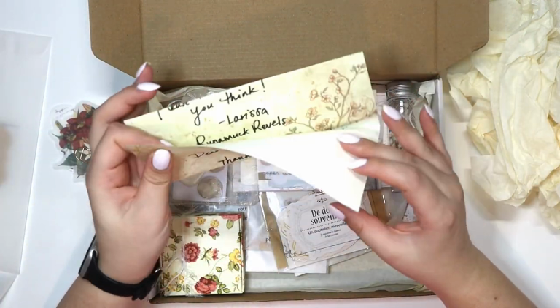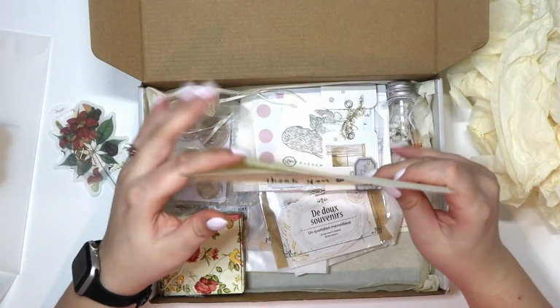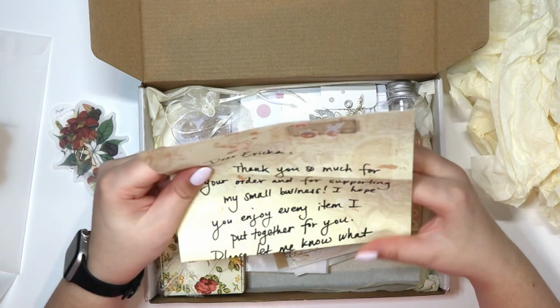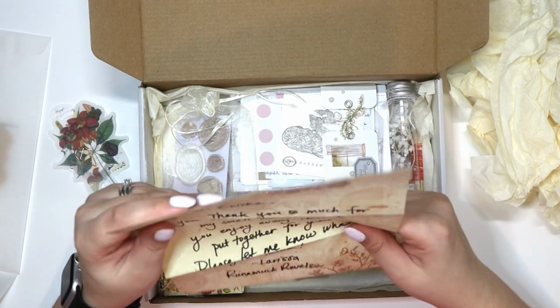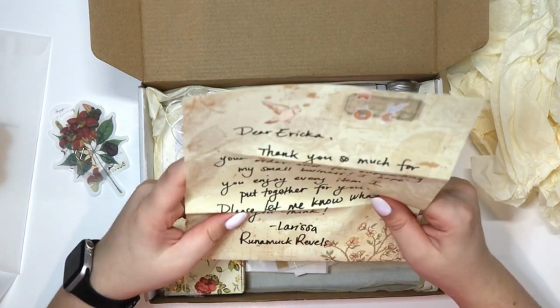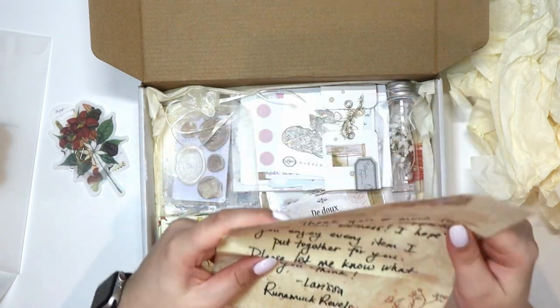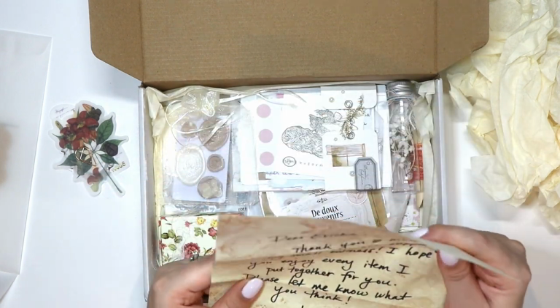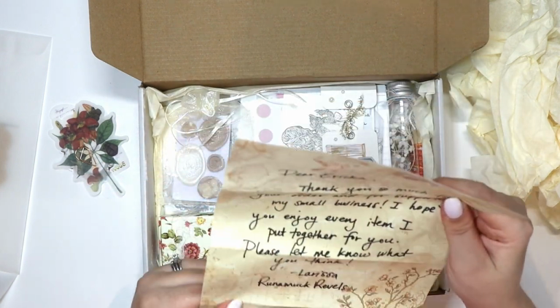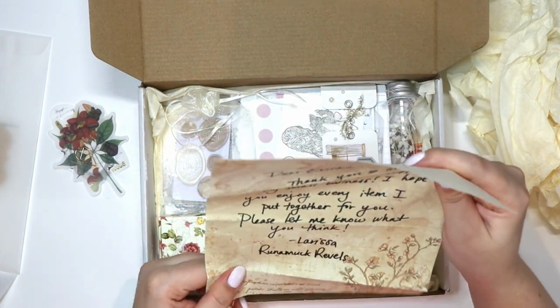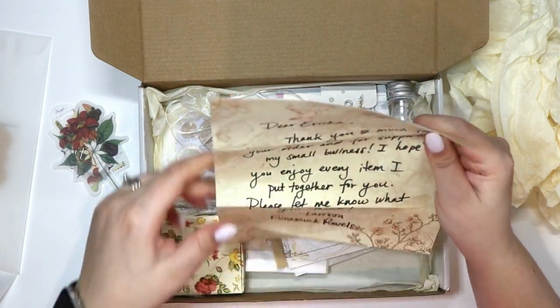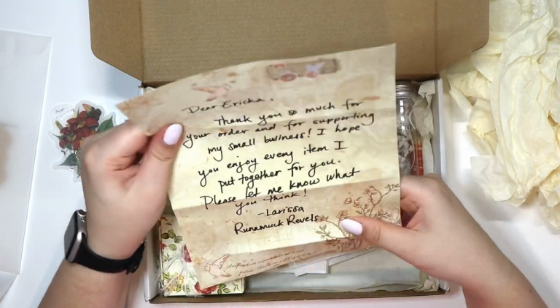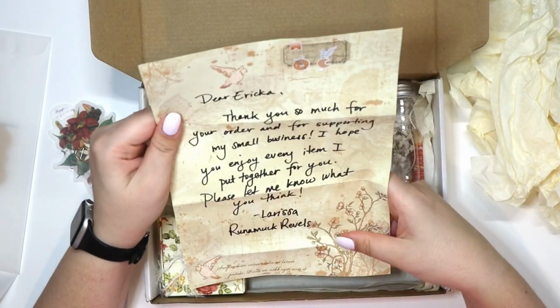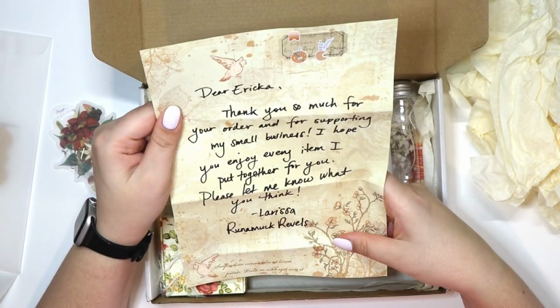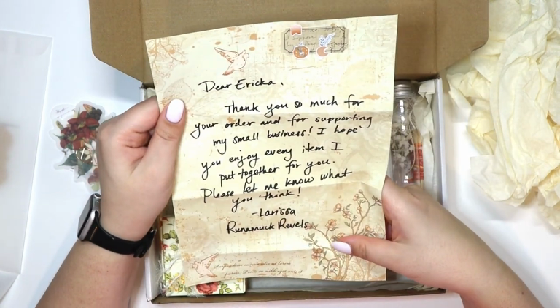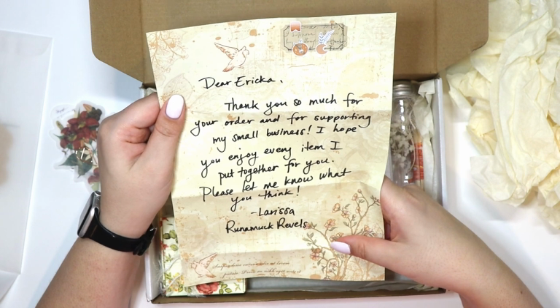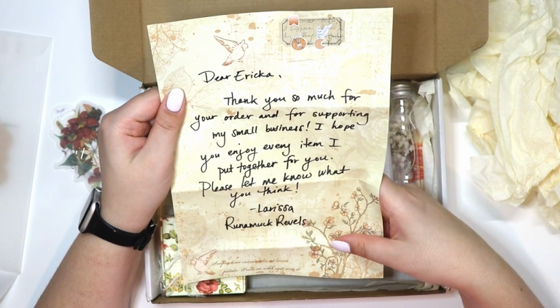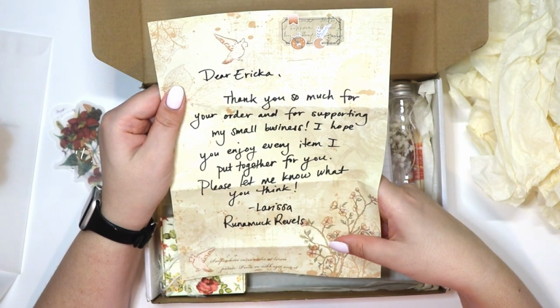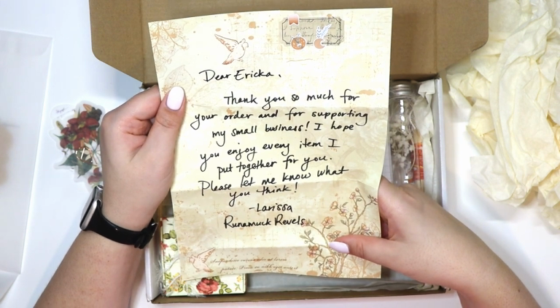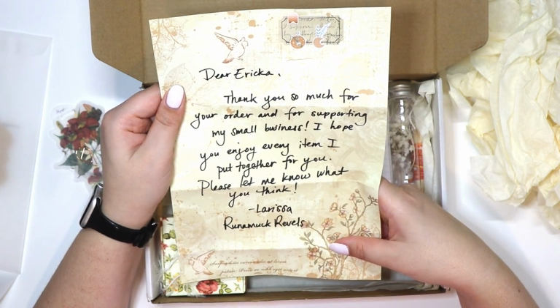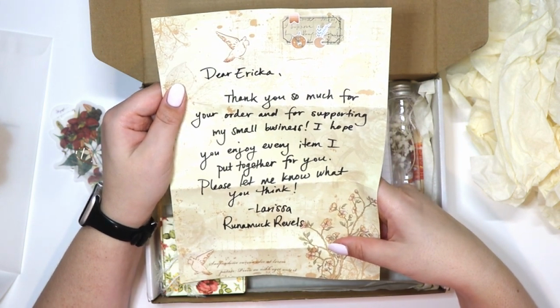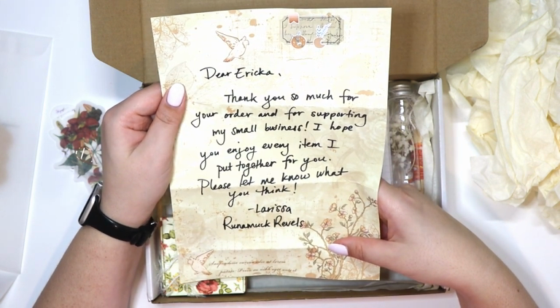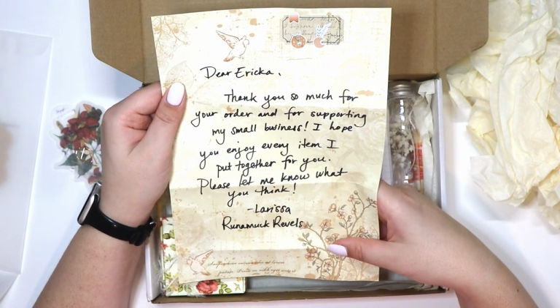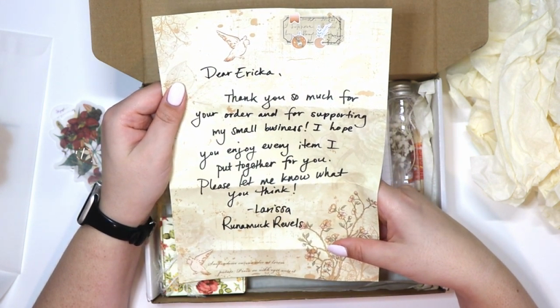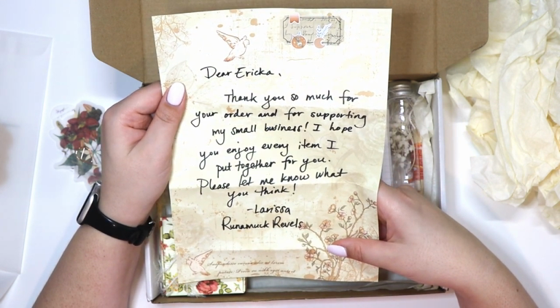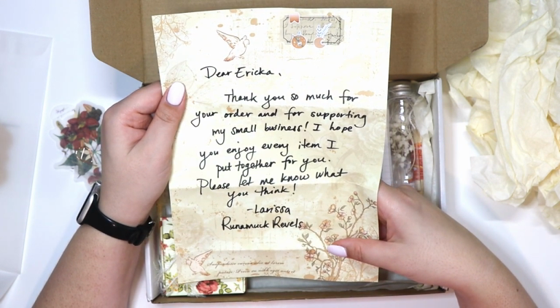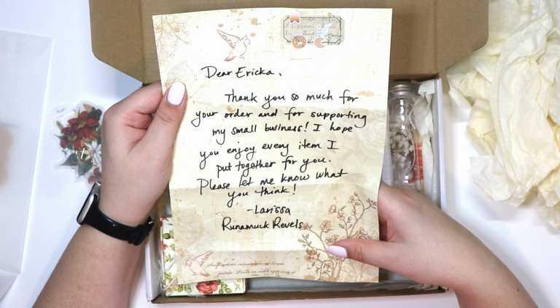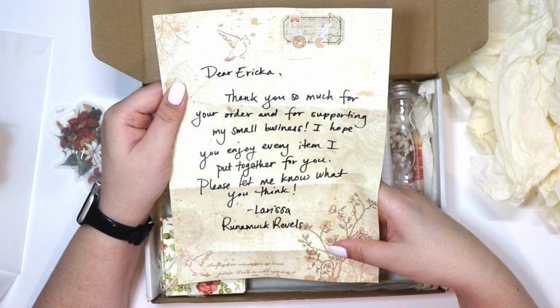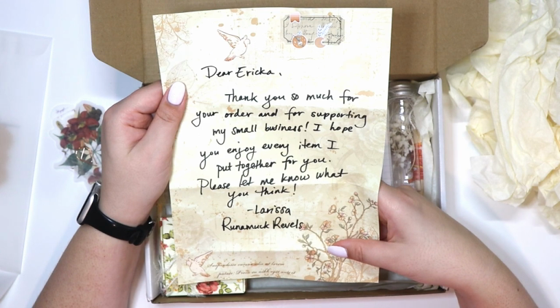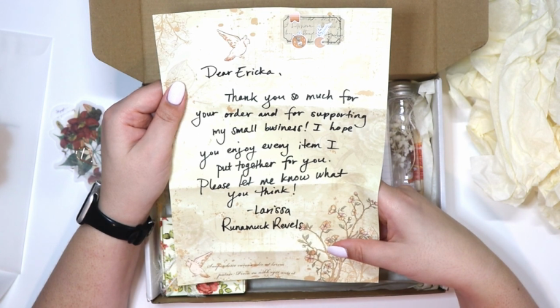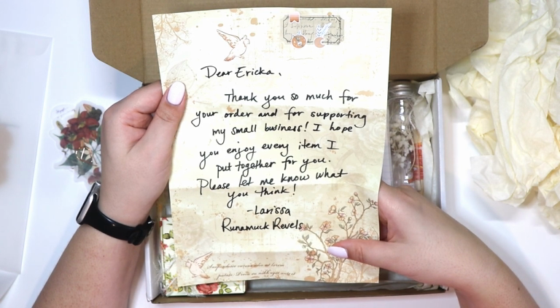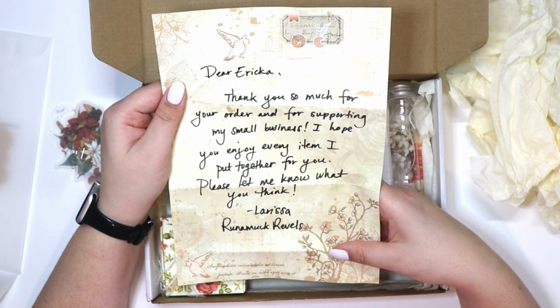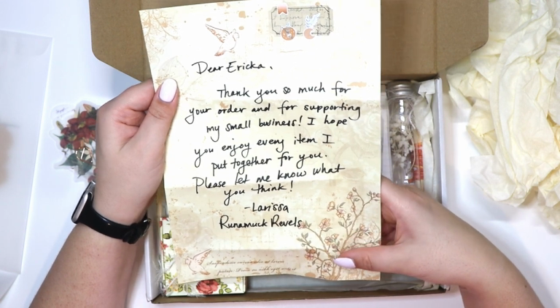There's this gold foiled leaf or feather — I'm not really sure — a frame, and a flower that was attached with this really cute little paper clip. I love that washi. And in this really cute envelope is a letter from her. It reads: 'Dear Erica, thank you so much for your order and supporting my small business. I hope you enjoy every item I put together for you. Please let me know what you think. Larissa, Runamuck Rebels.'